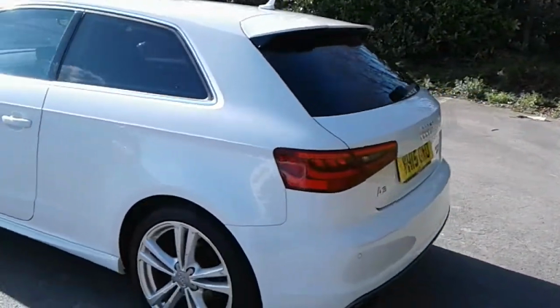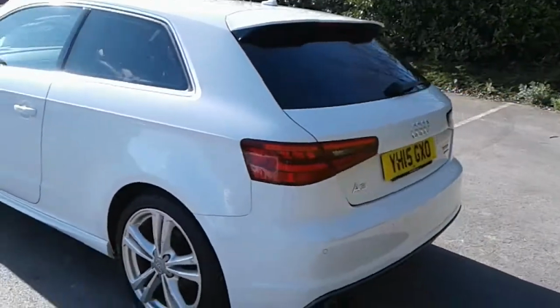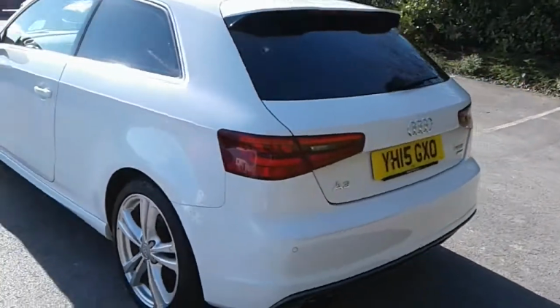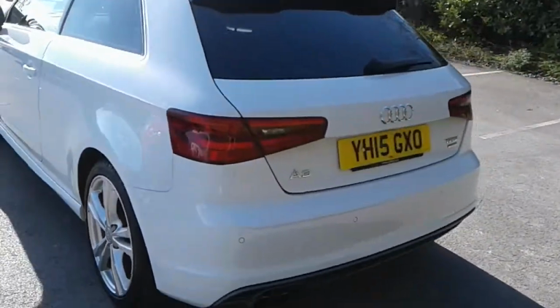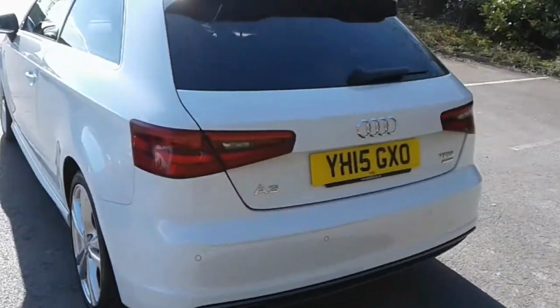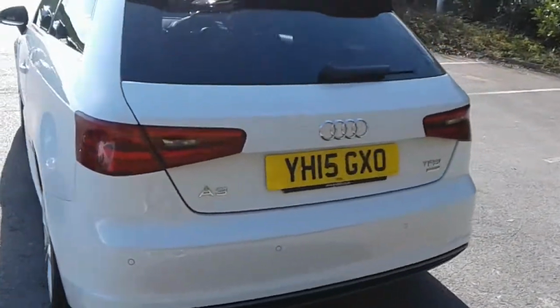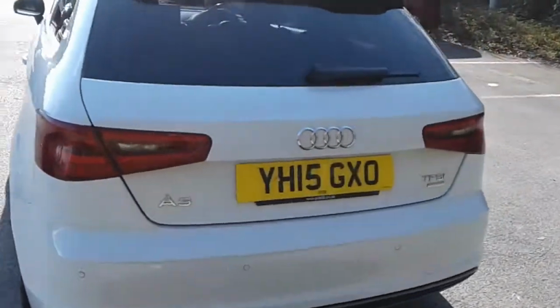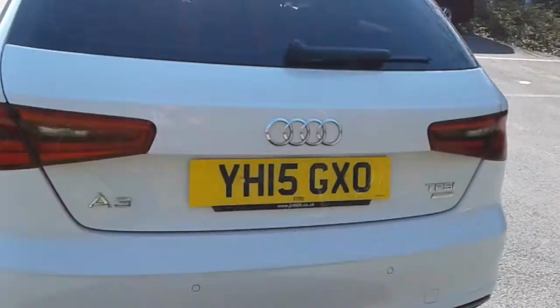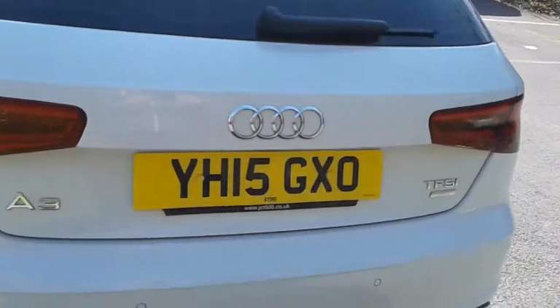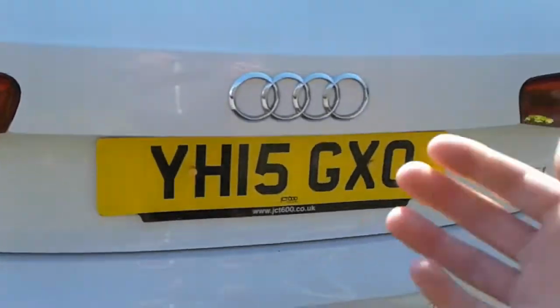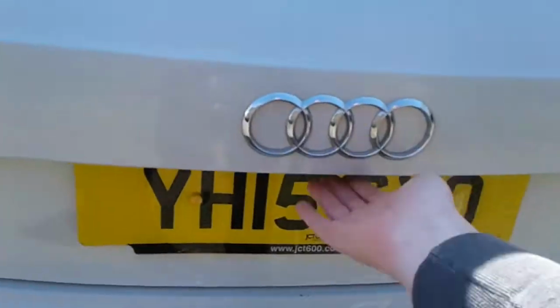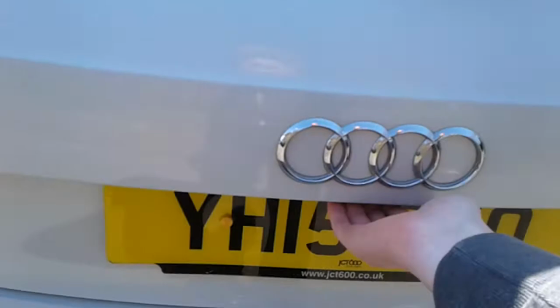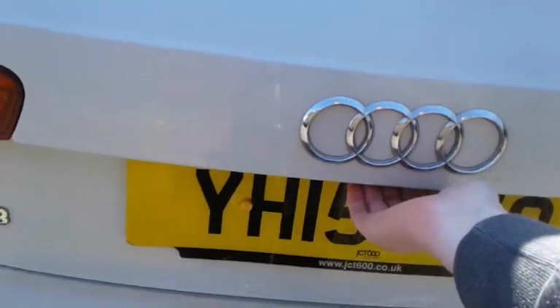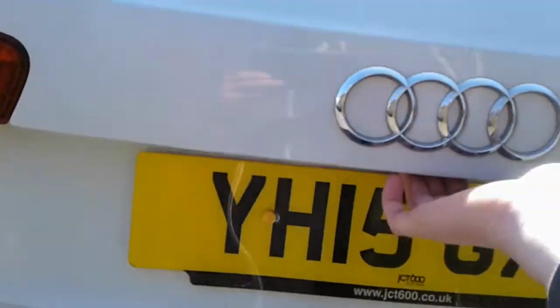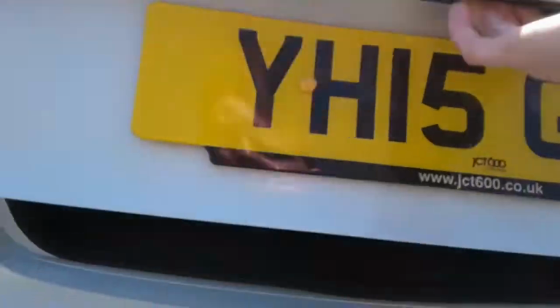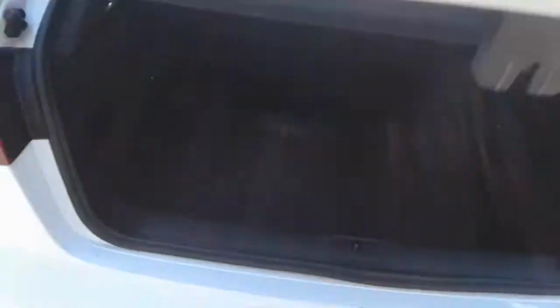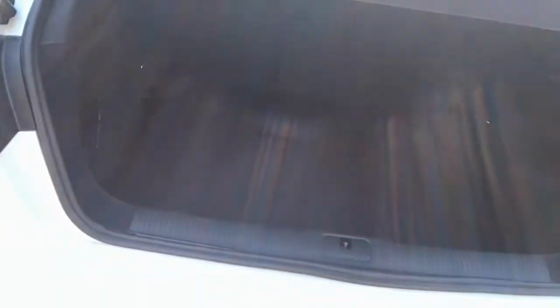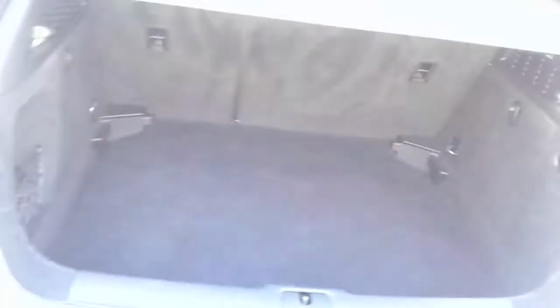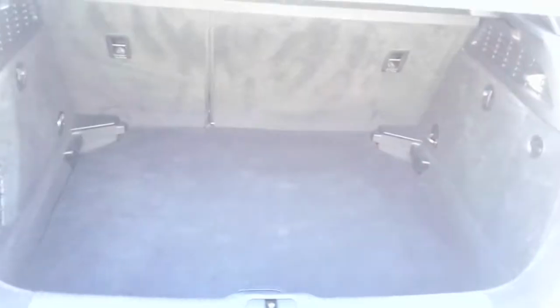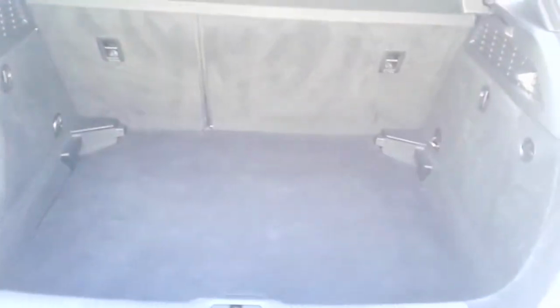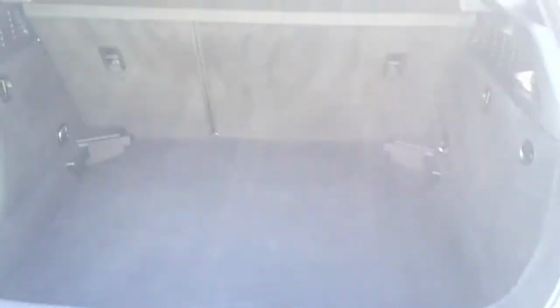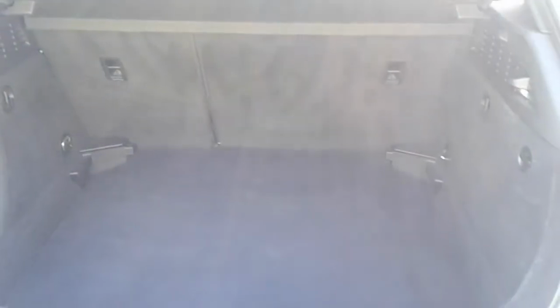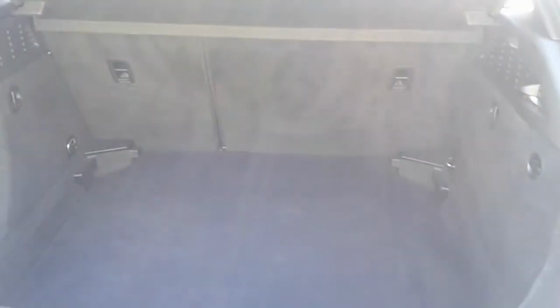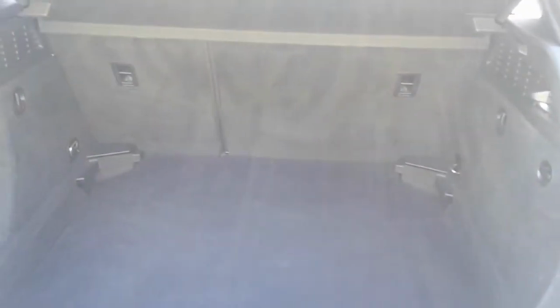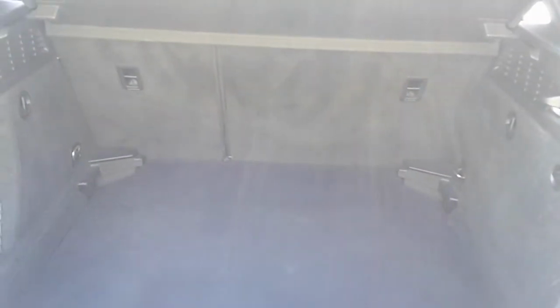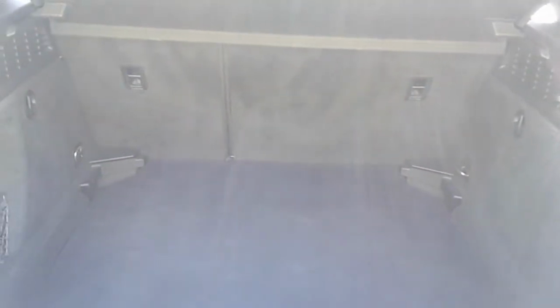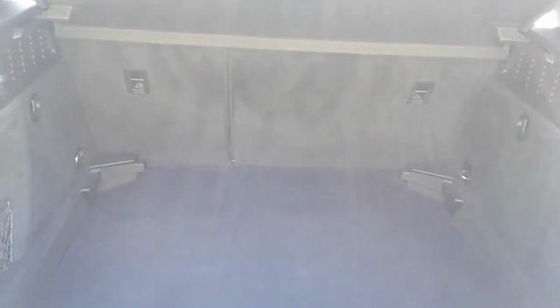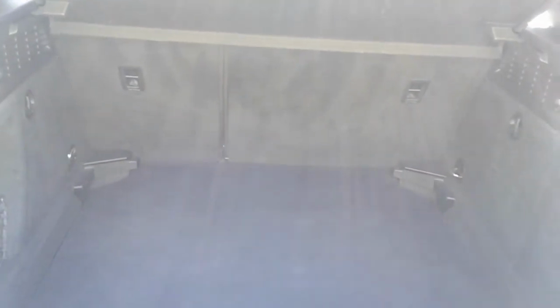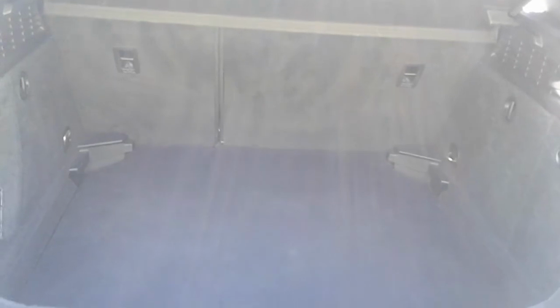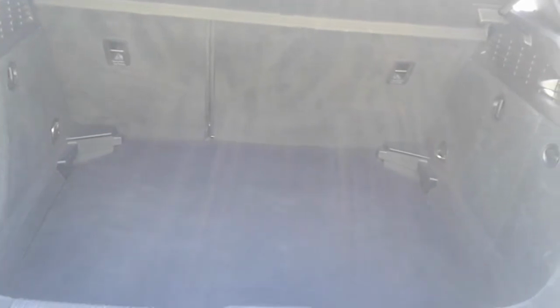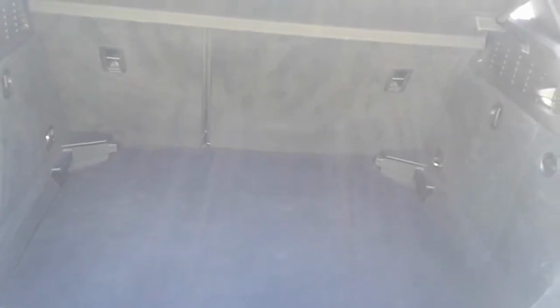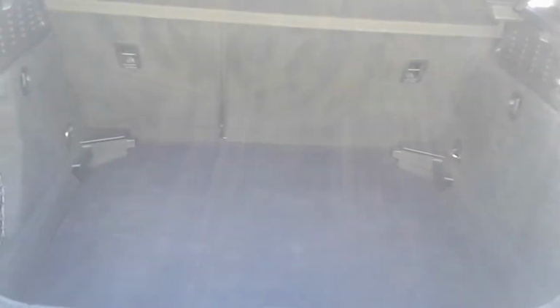There are rear parking sensors and there is a good size boot in the Audi. If you do need more space, the rear seats have a 60-40 split.